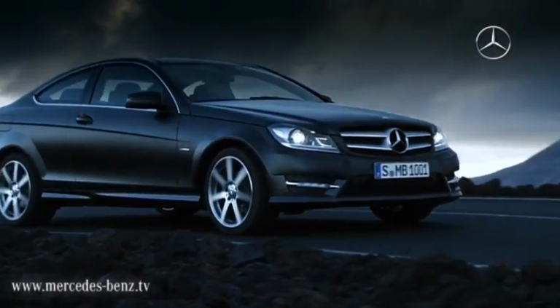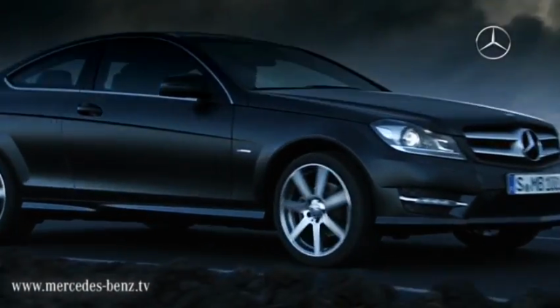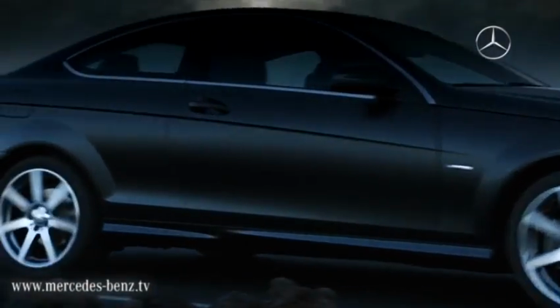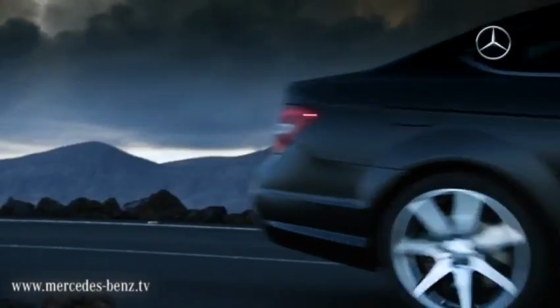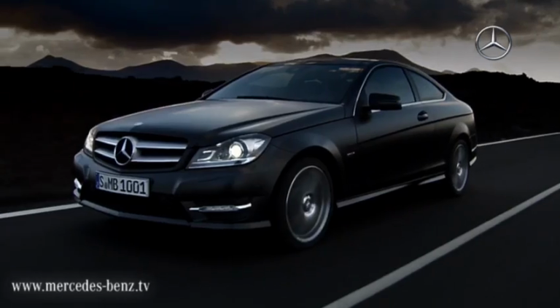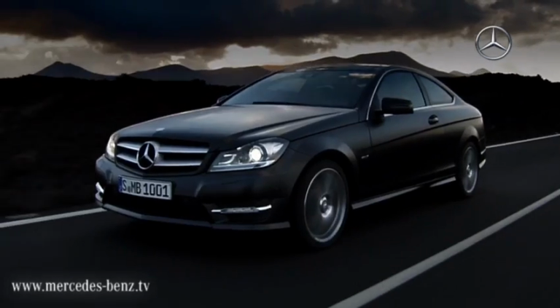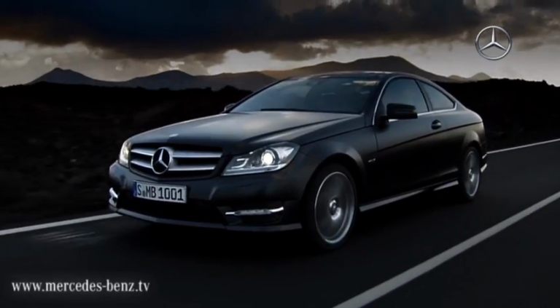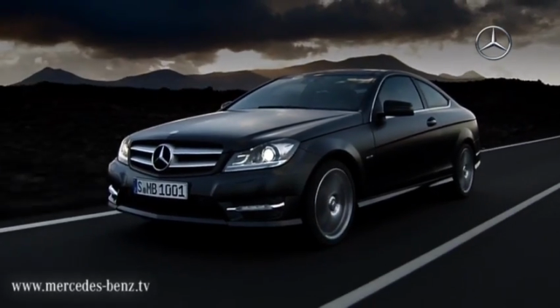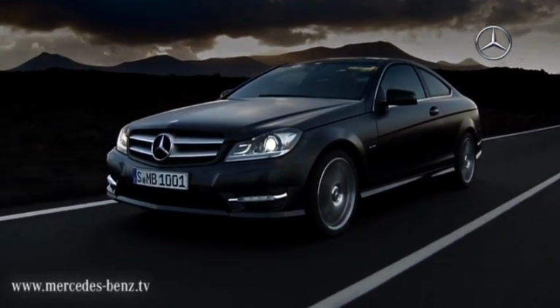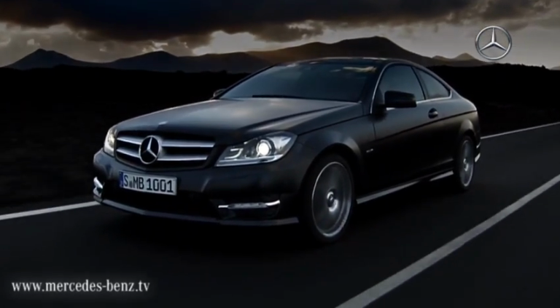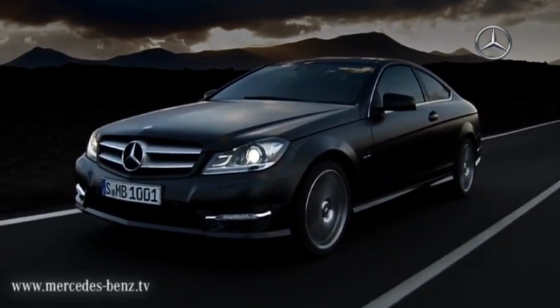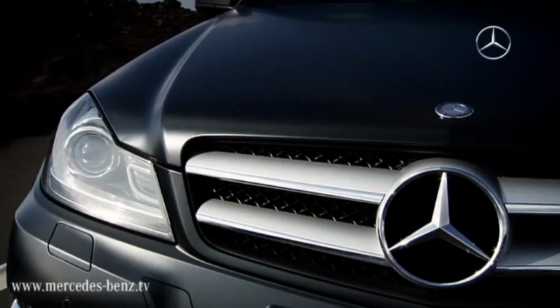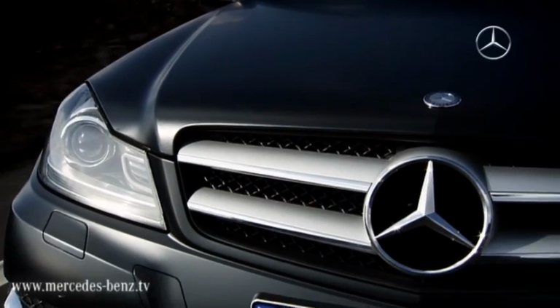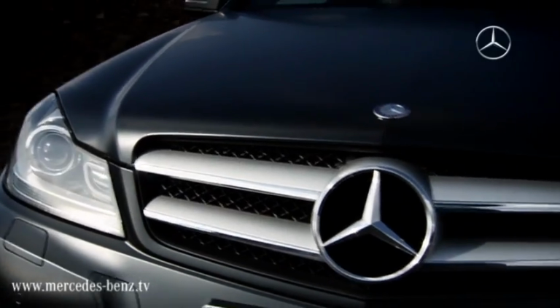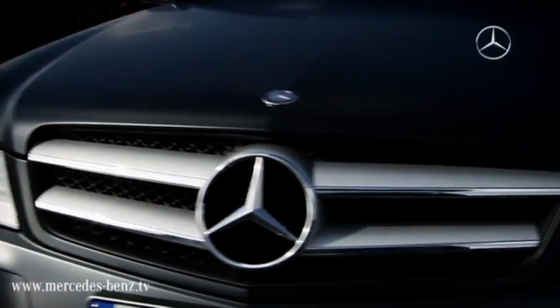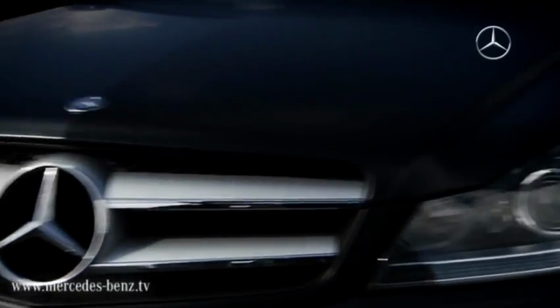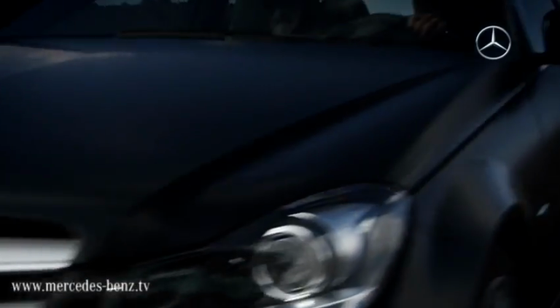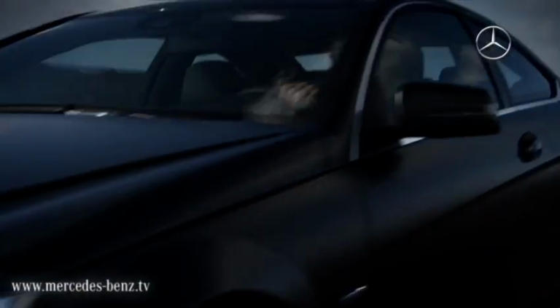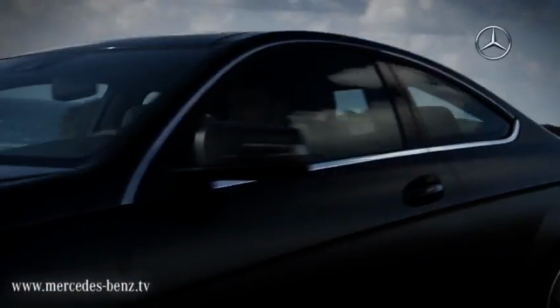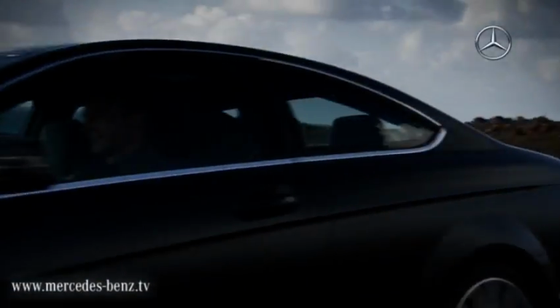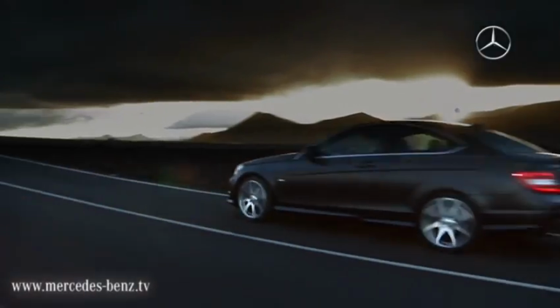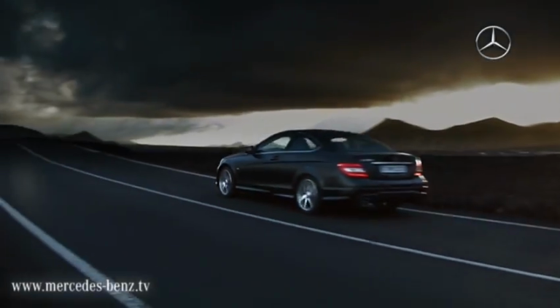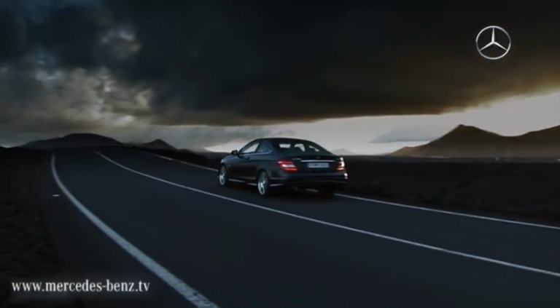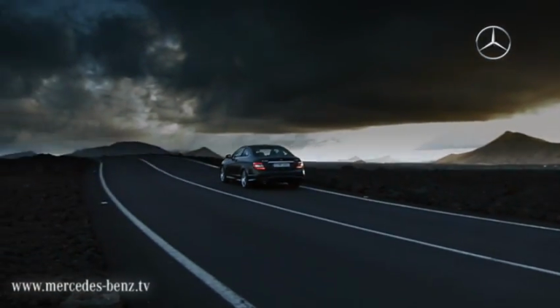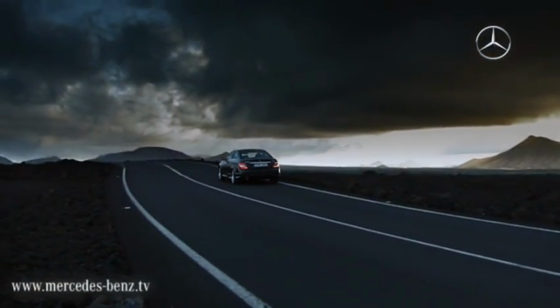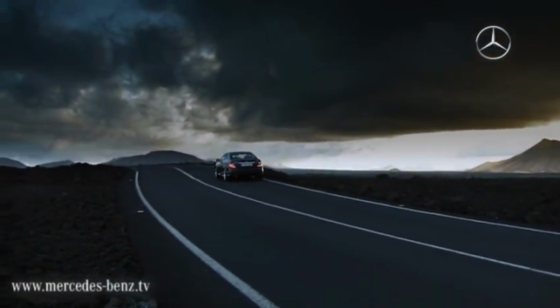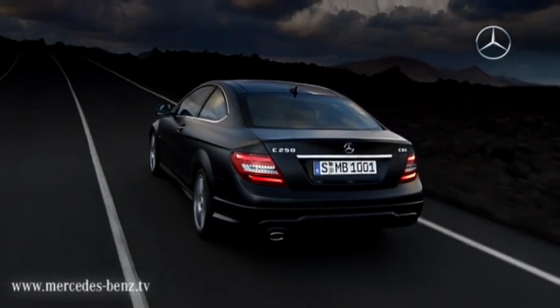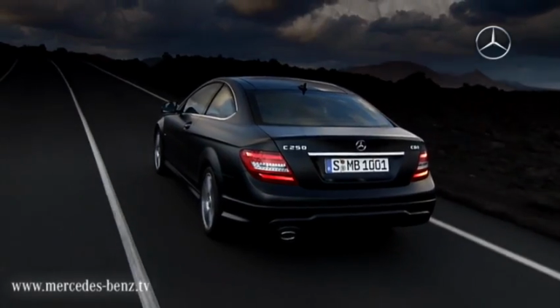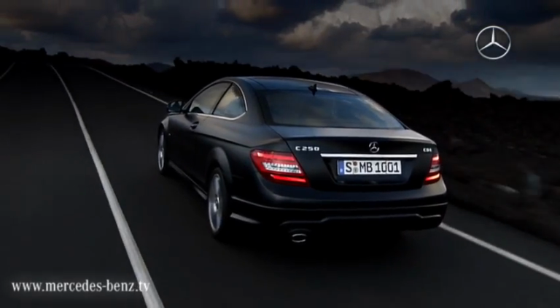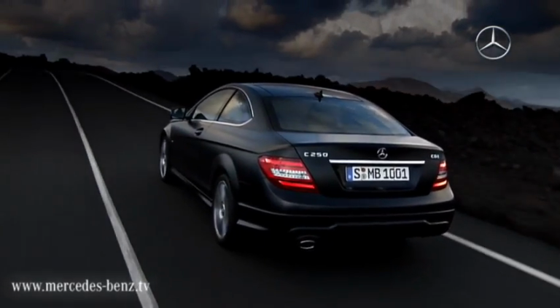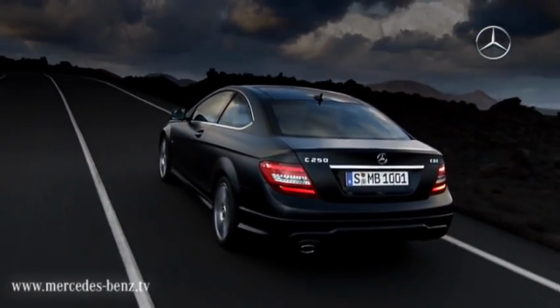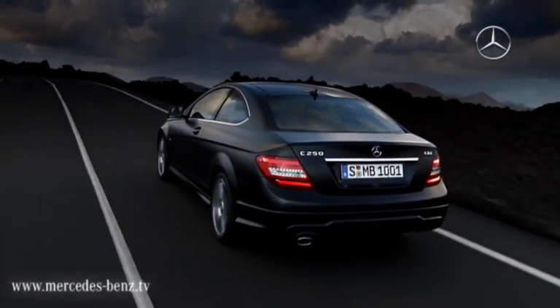Short overhangs, a long hood and low silhouette characterize the new C-Class coupe. The sporty two-door model is based on the new generation C-Class, featuring an update in technology, engines and assistance systems.